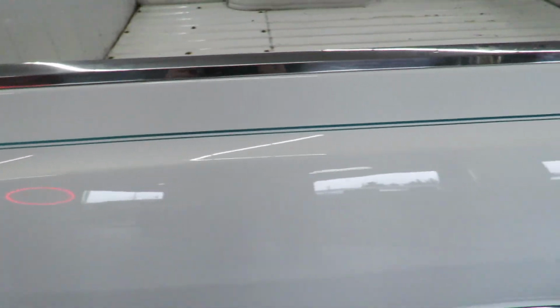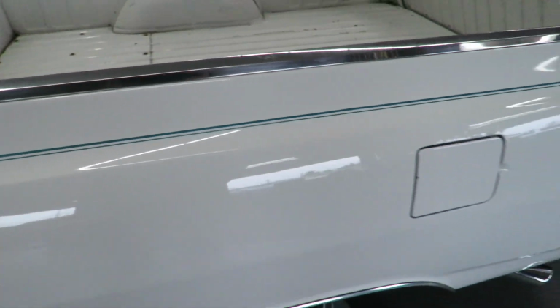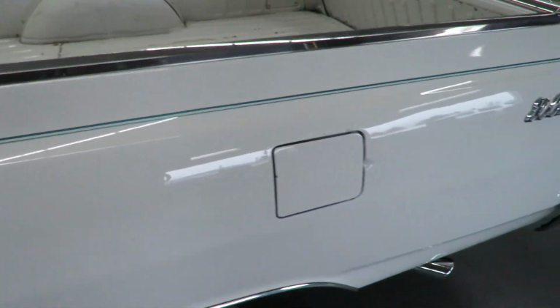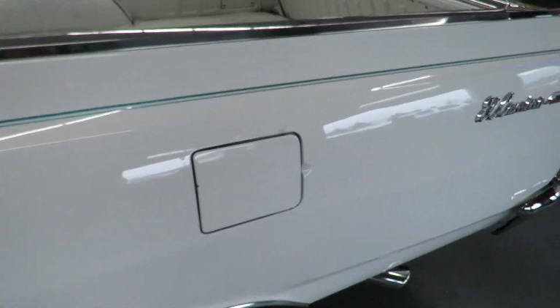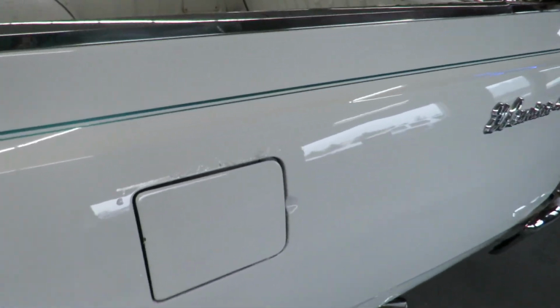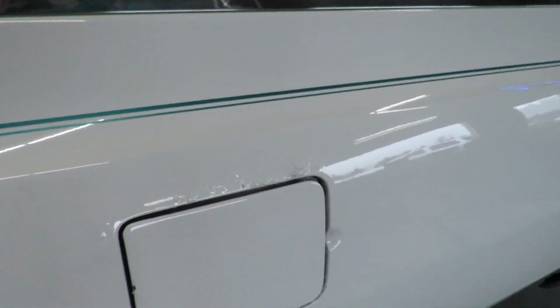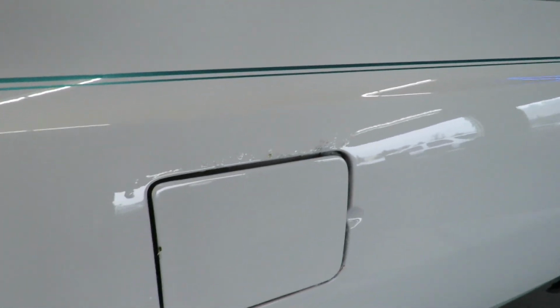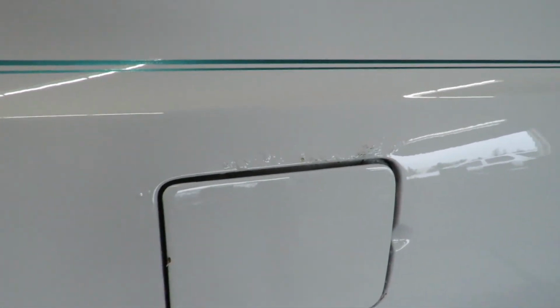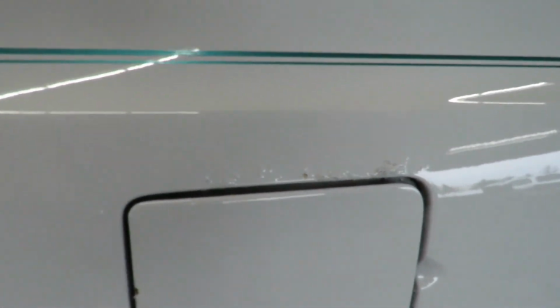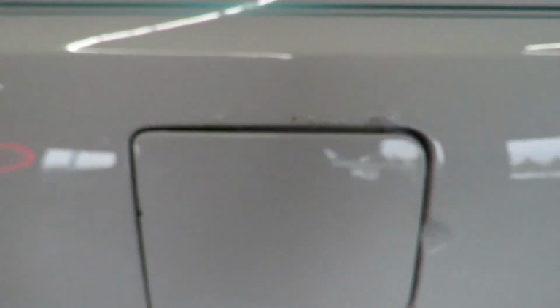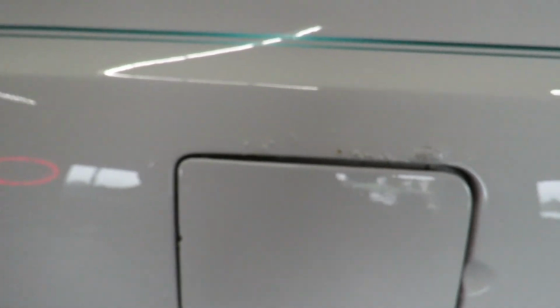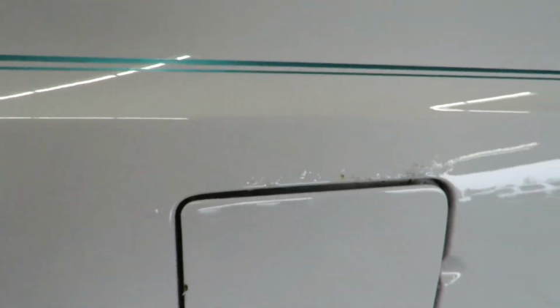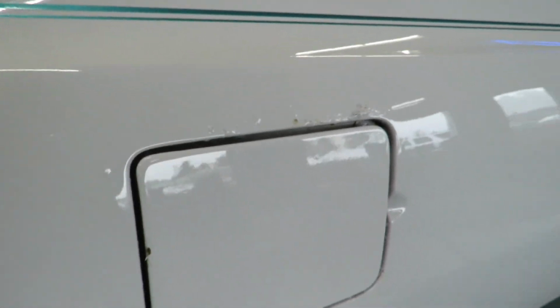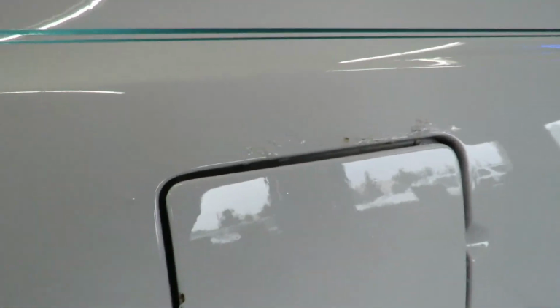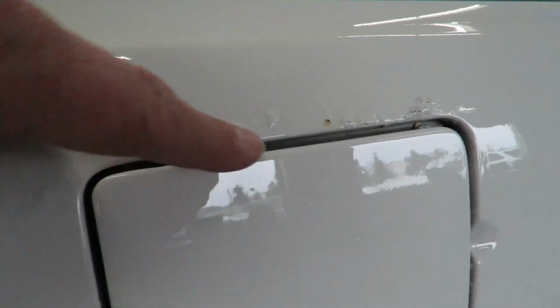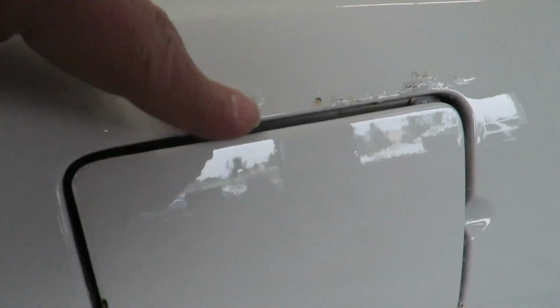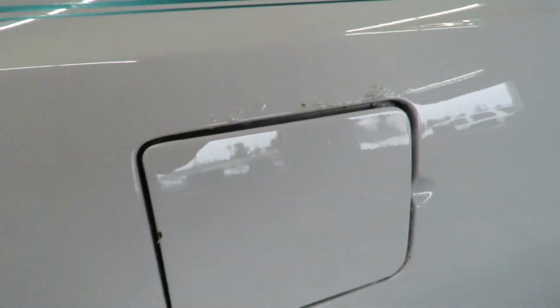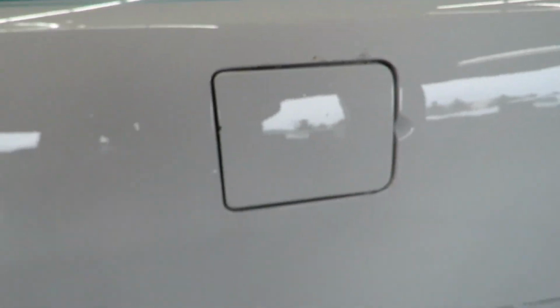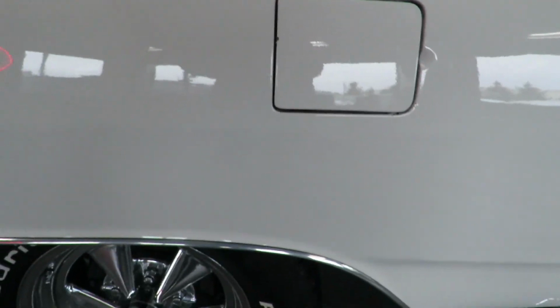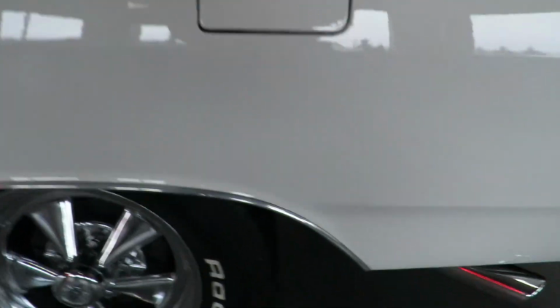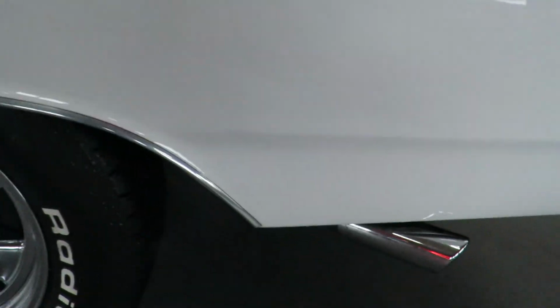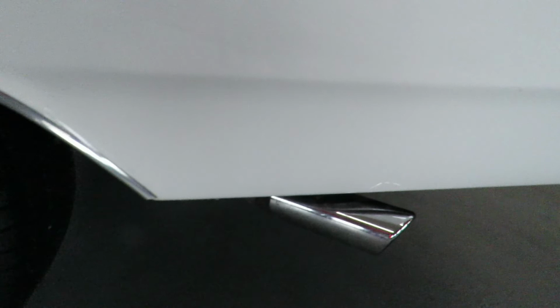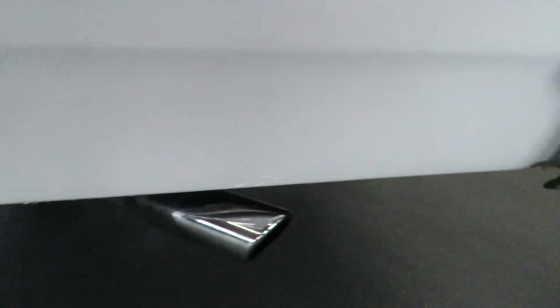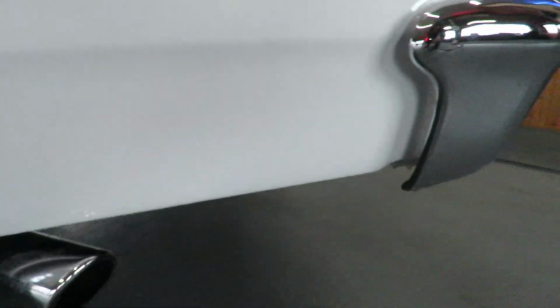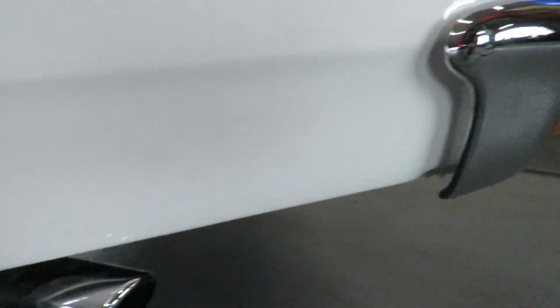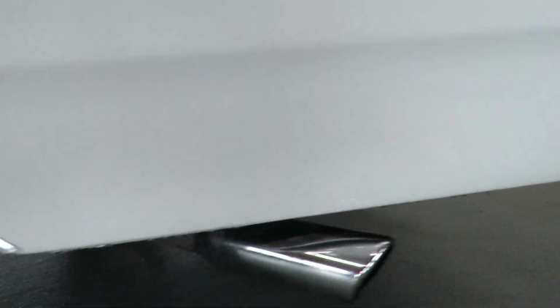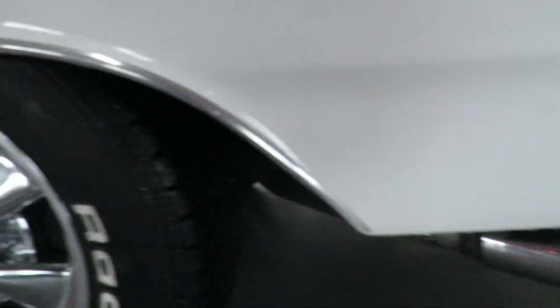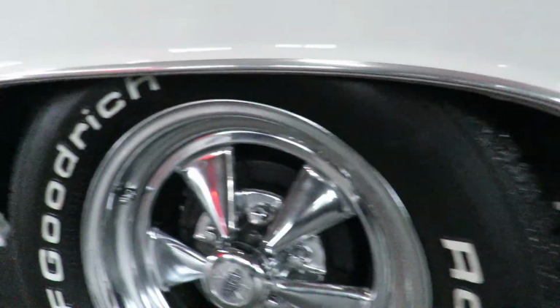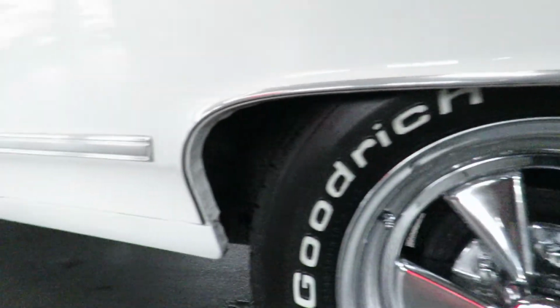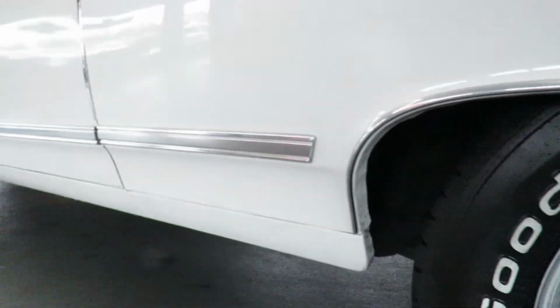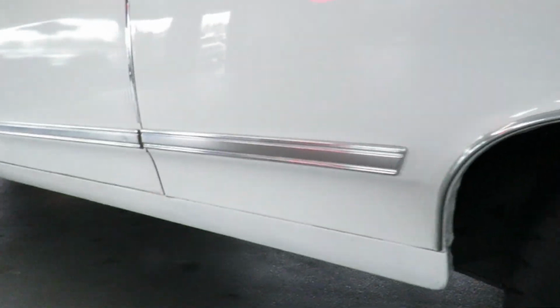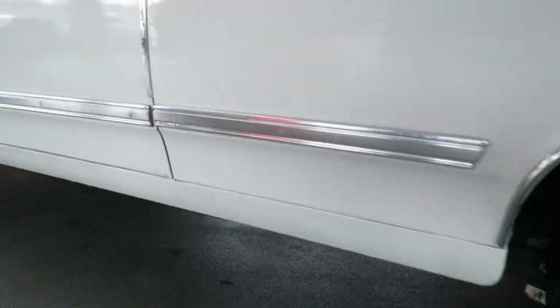Back here by the gas door, some little pimpling going on there, you see that there. But down at the bottom where sometimes they really get bad, this is good.